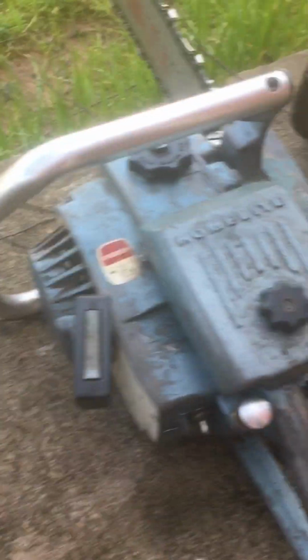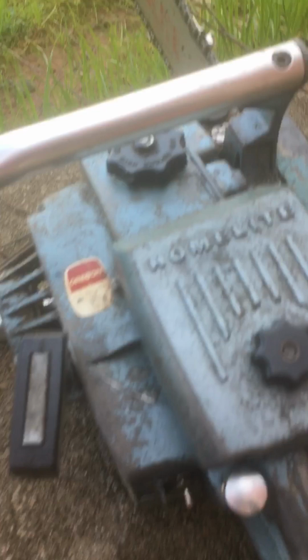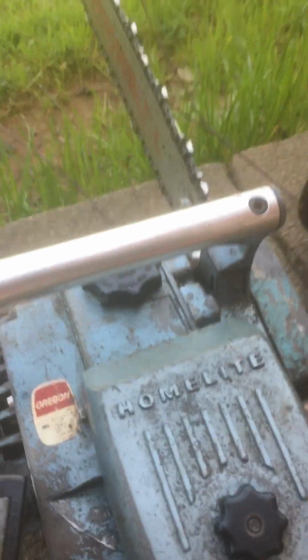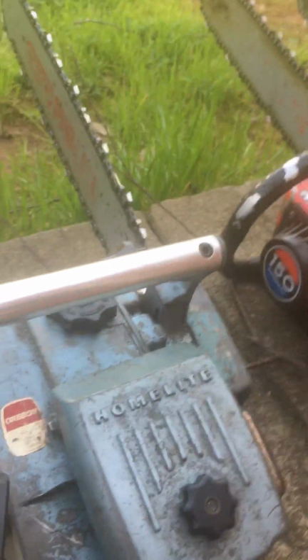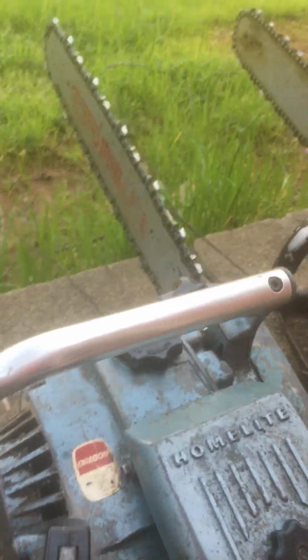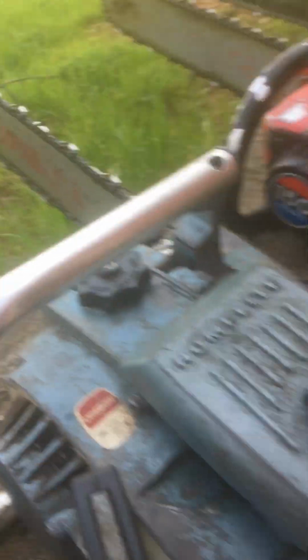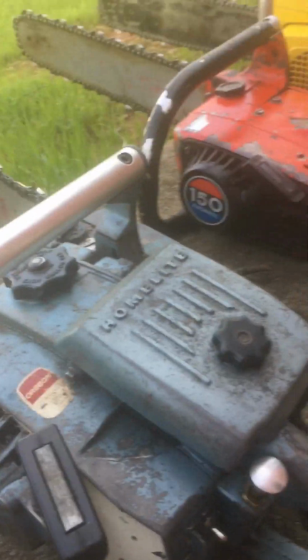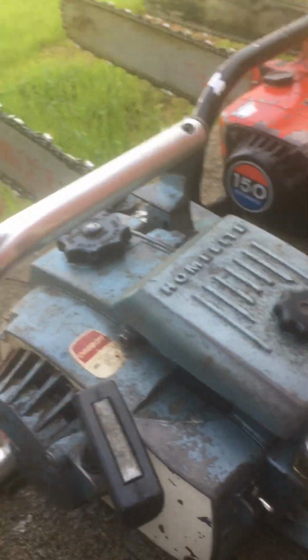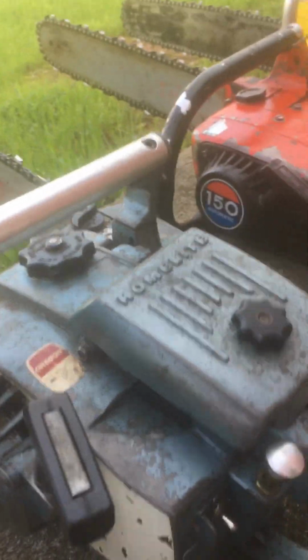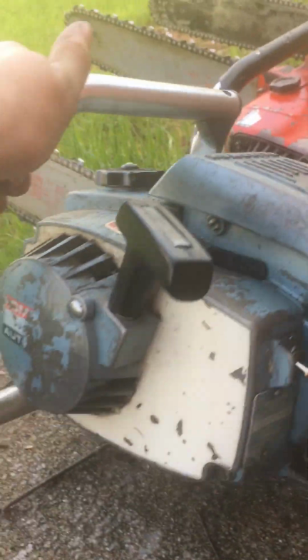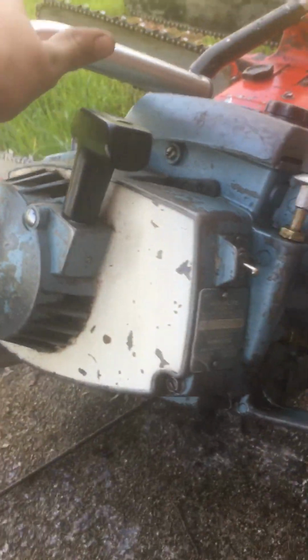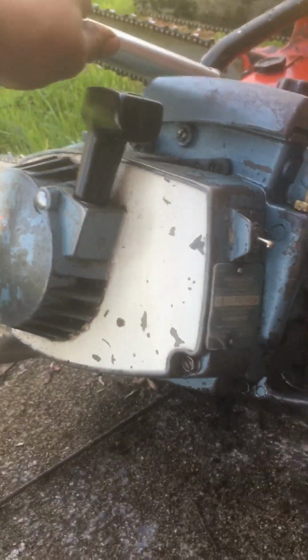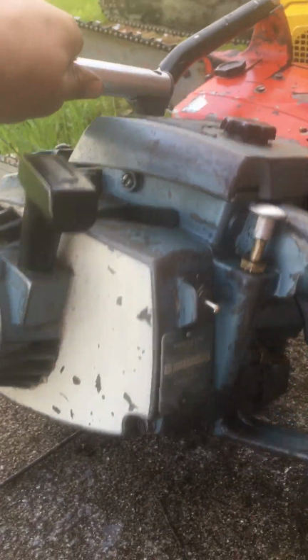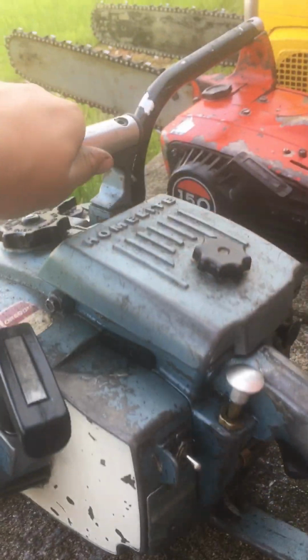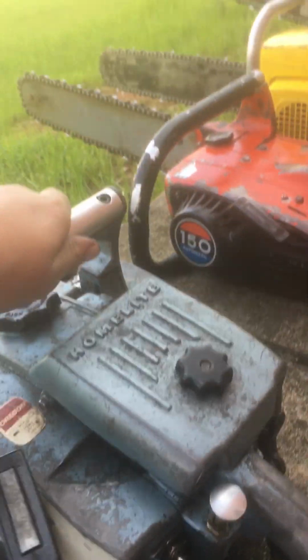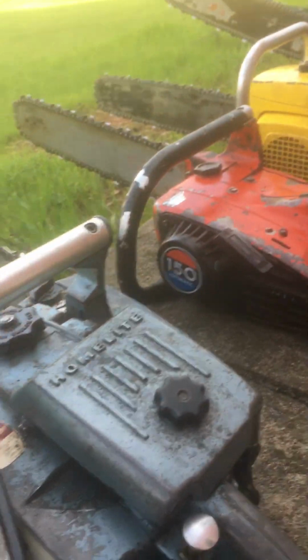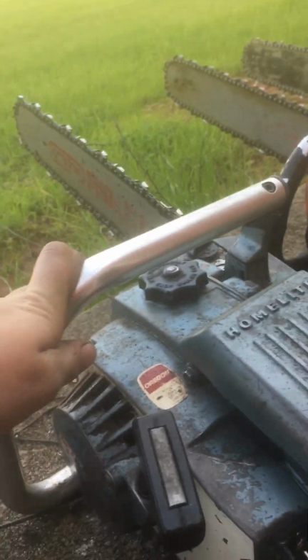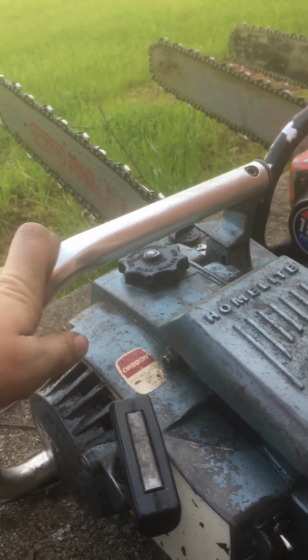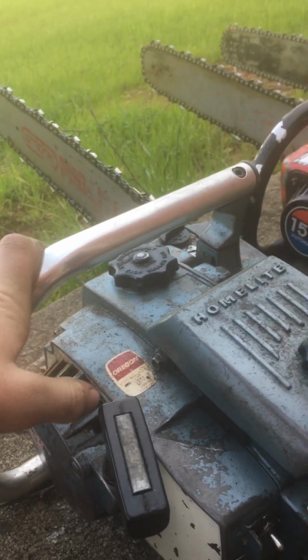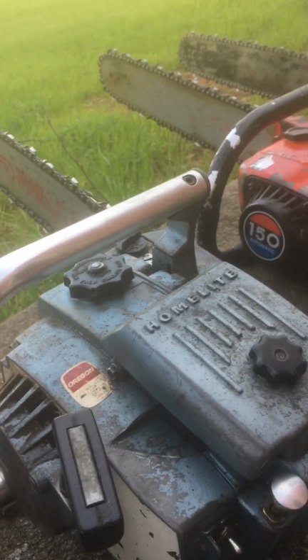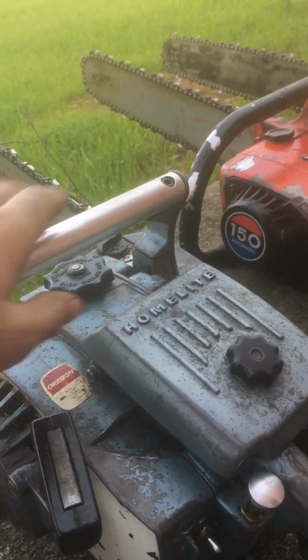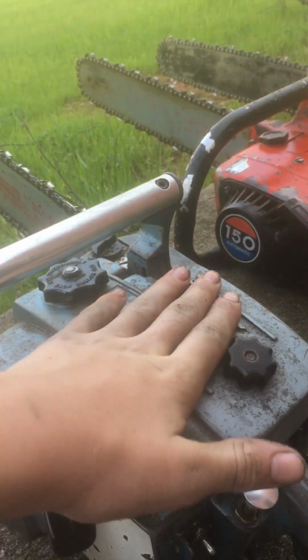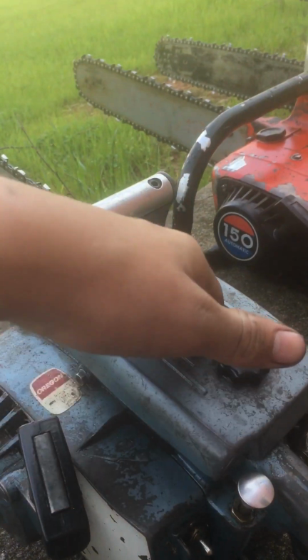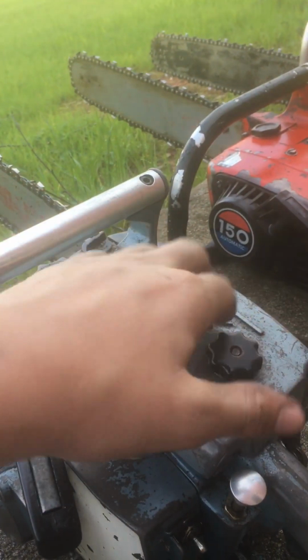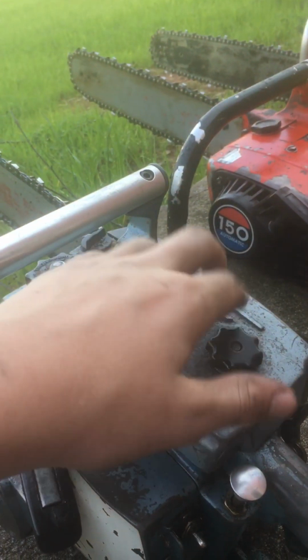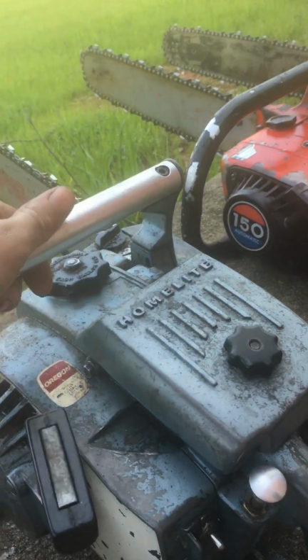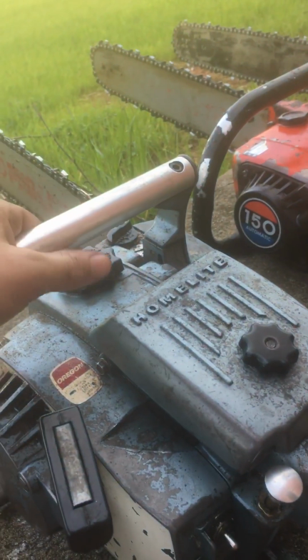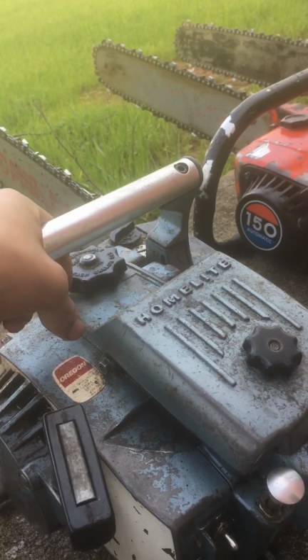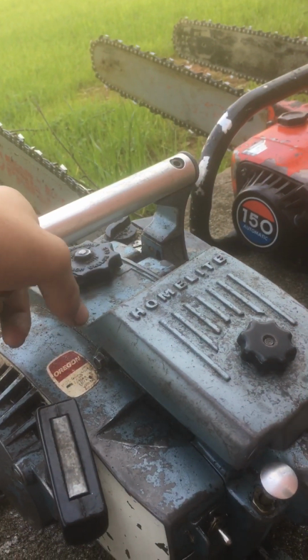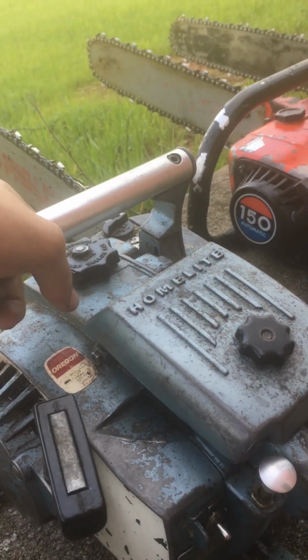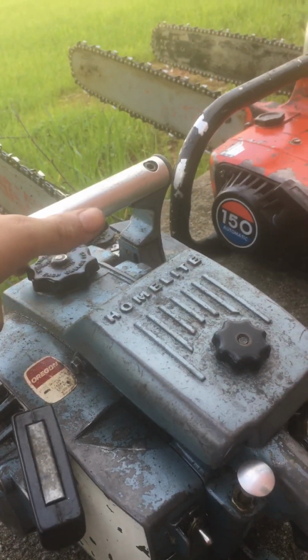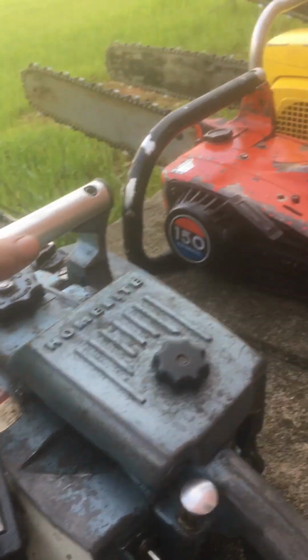This saw here is pretty special to me. This is my great uncle's Super XL — I got it from him. There's a little bit of work to it.